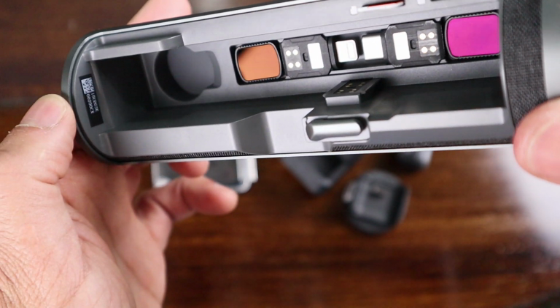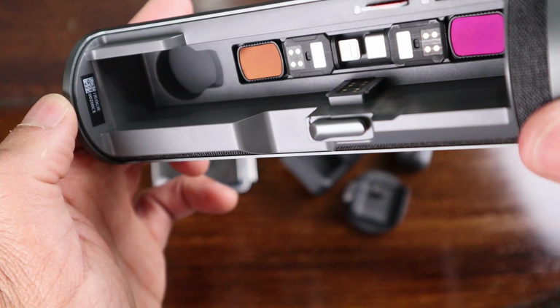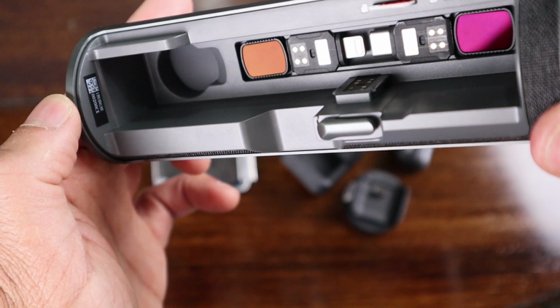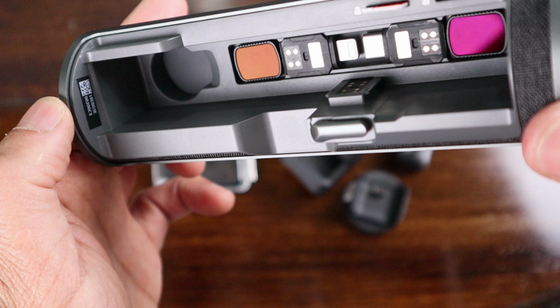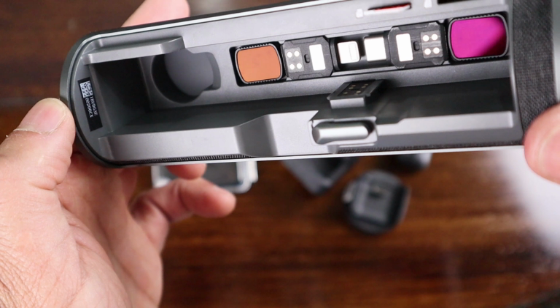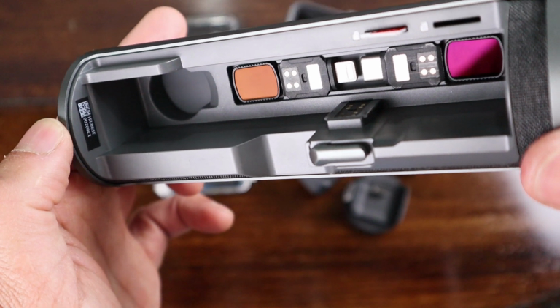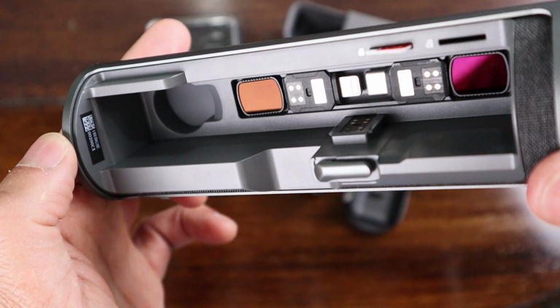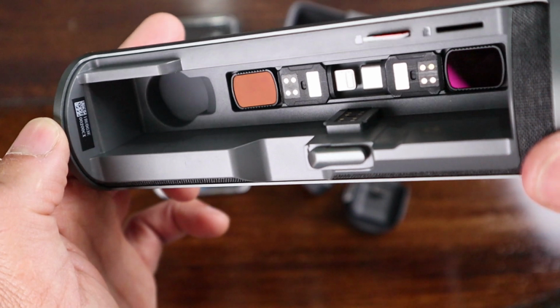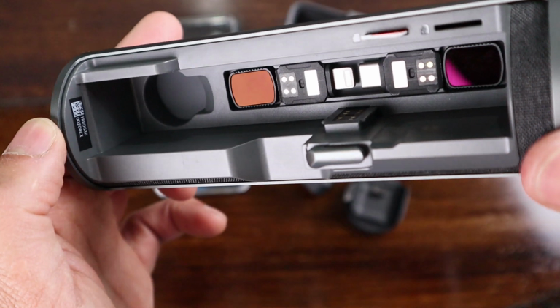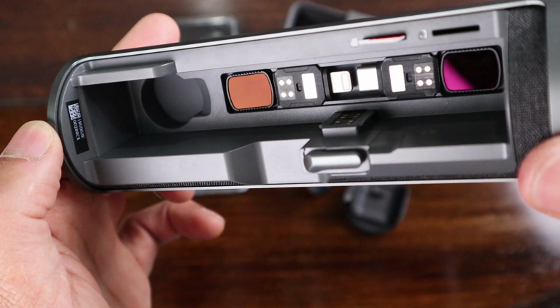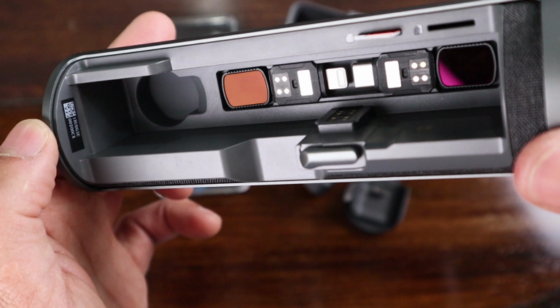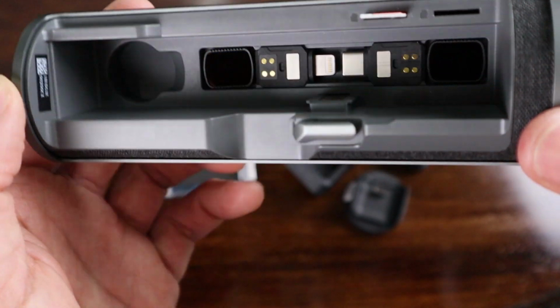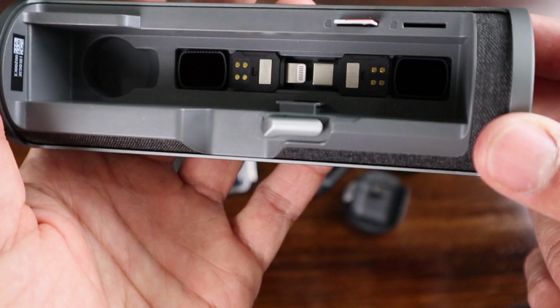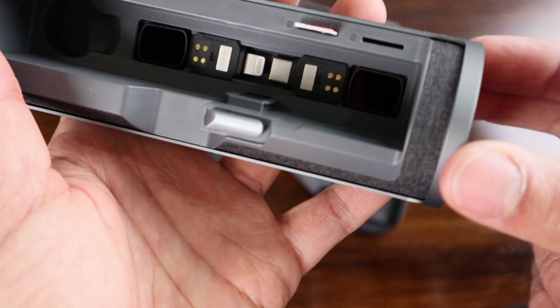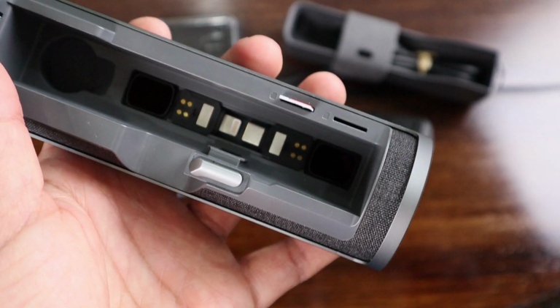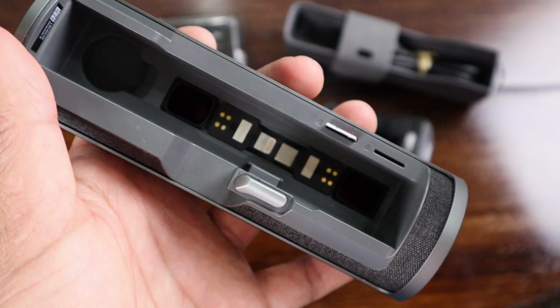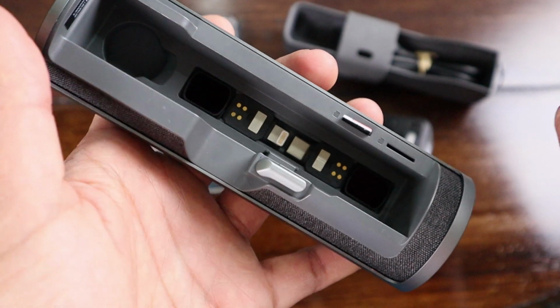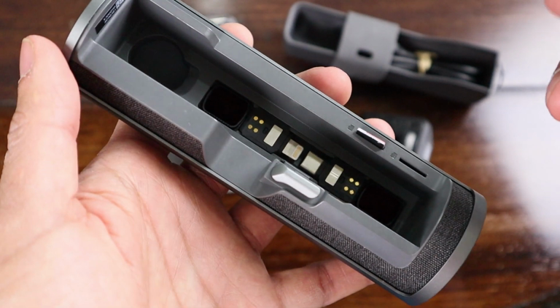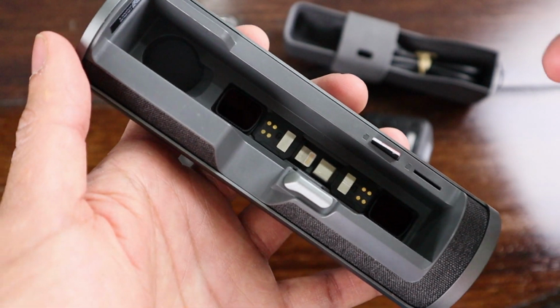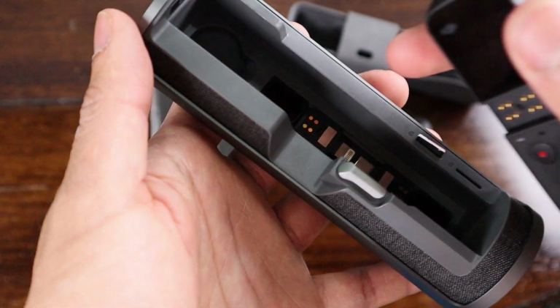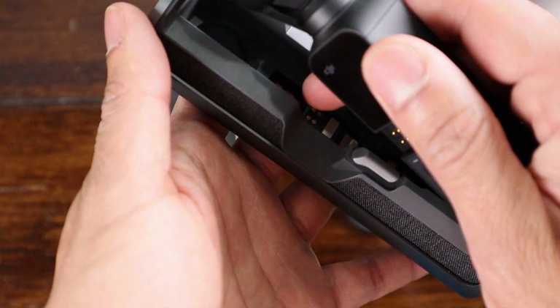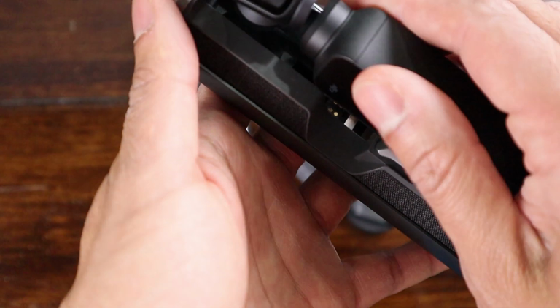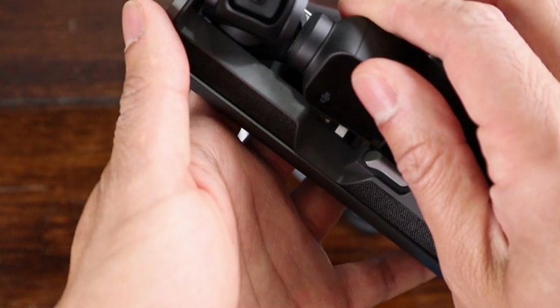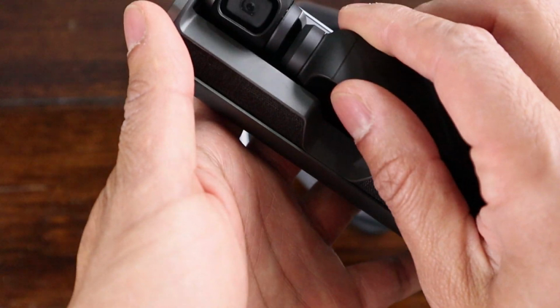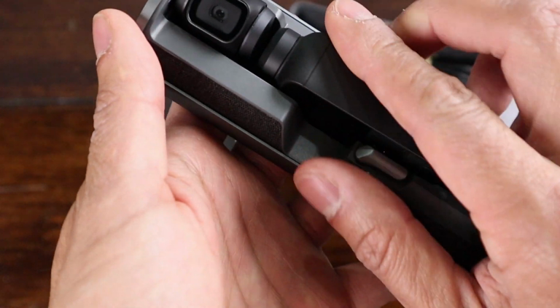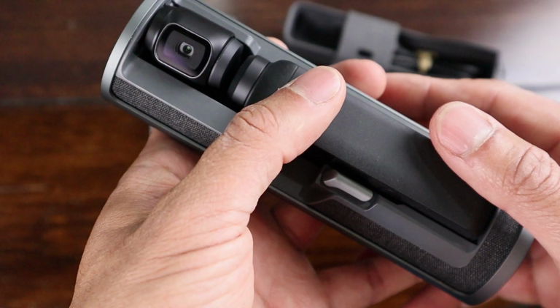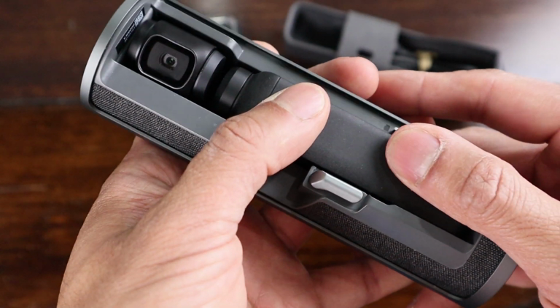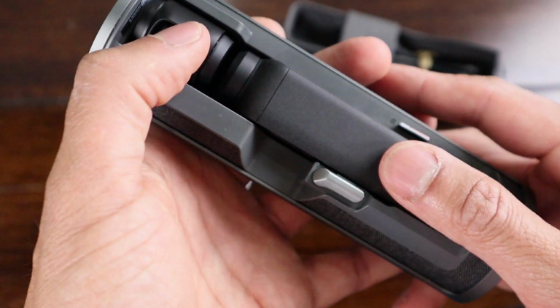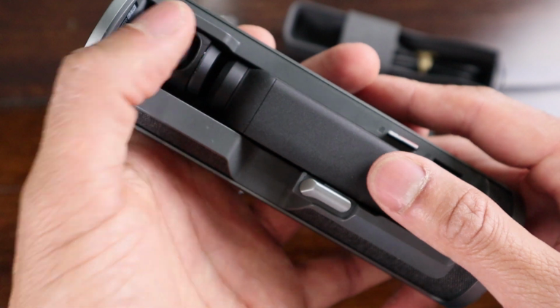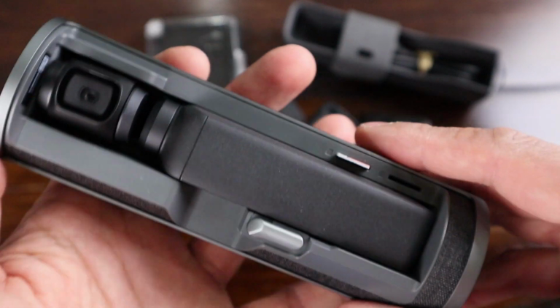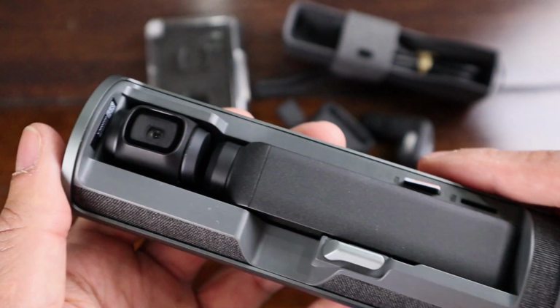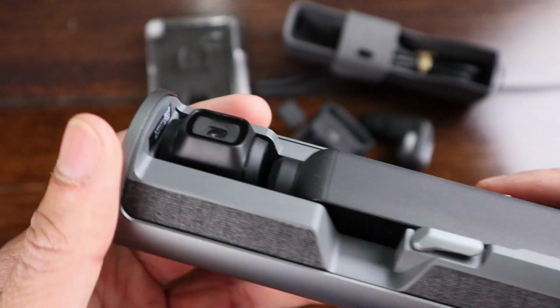Overall it is a nice little travel case, but at $130 the emphasis should have been on the charging aspect. I didn't pay $130 for a carrying case and a charger — charging should have been 100% the priority.